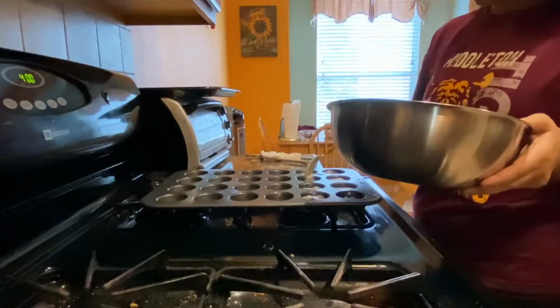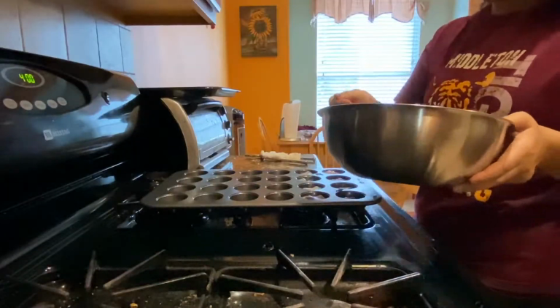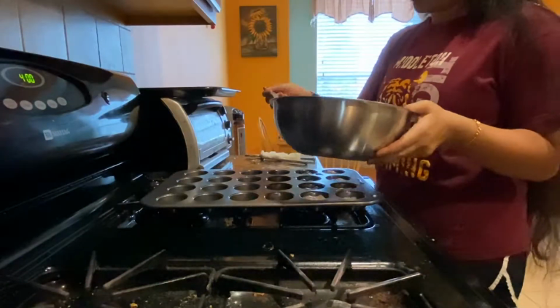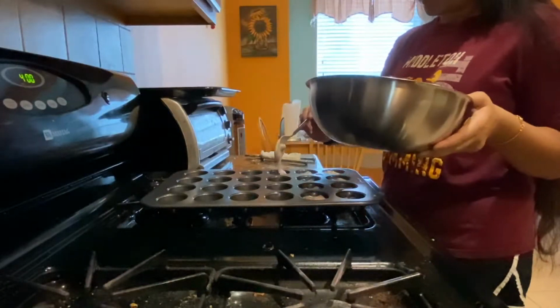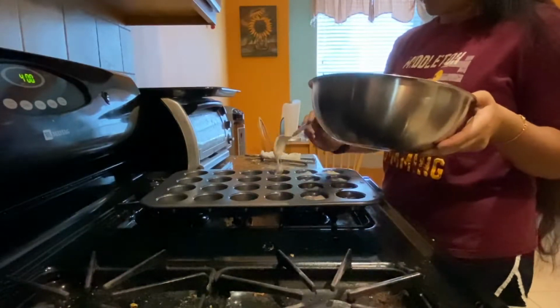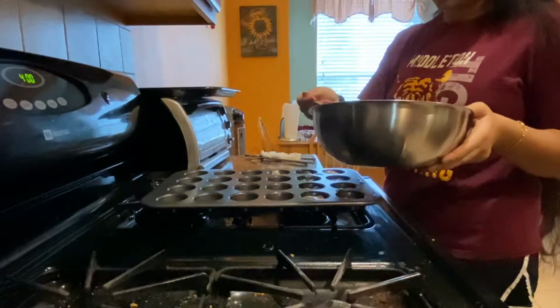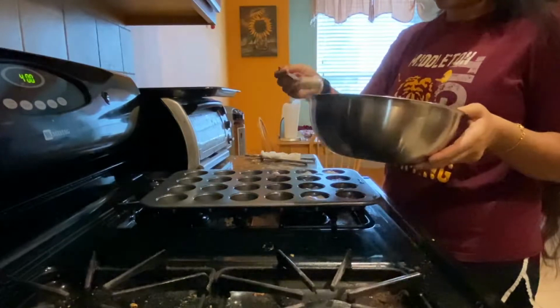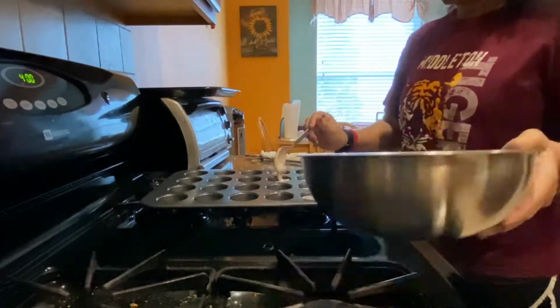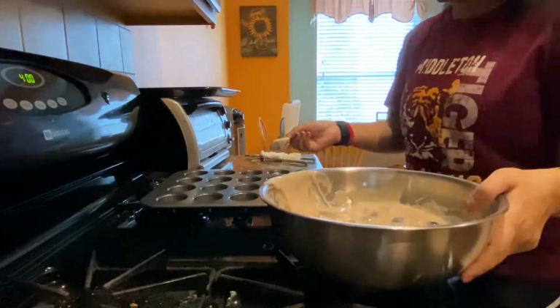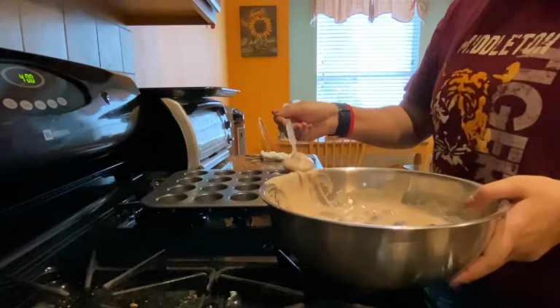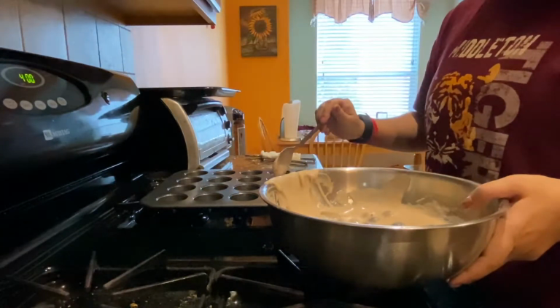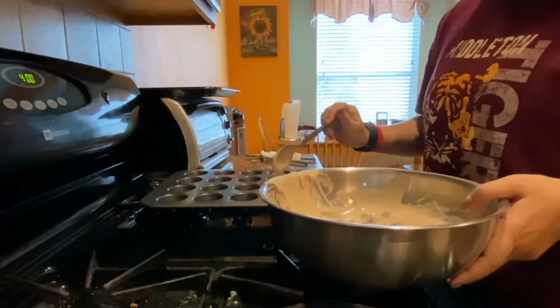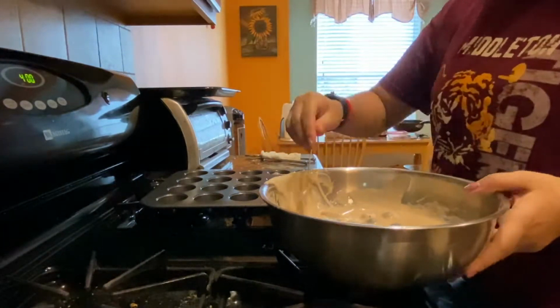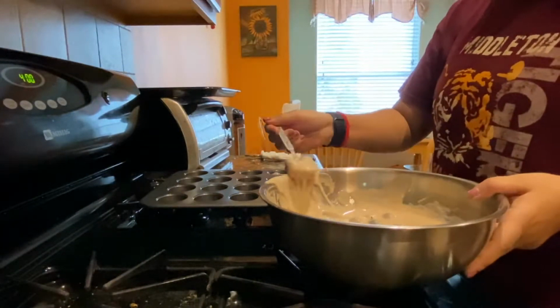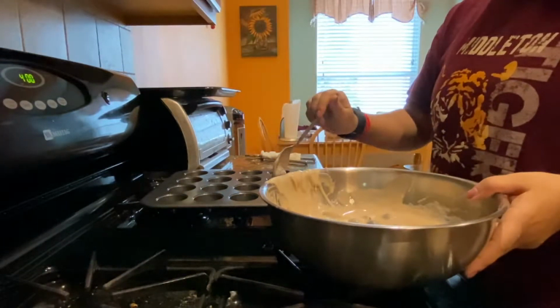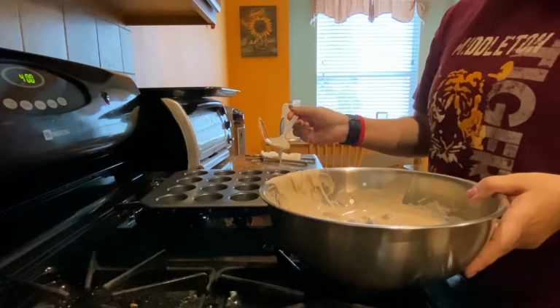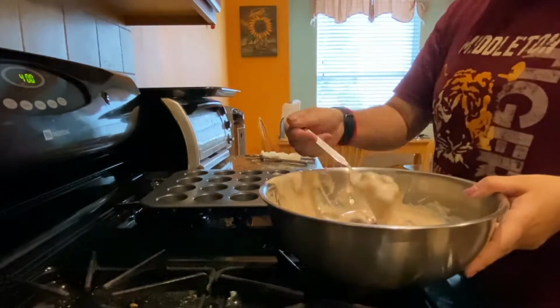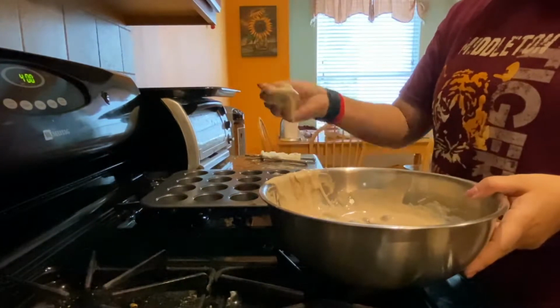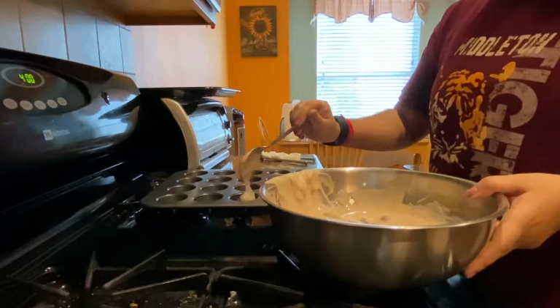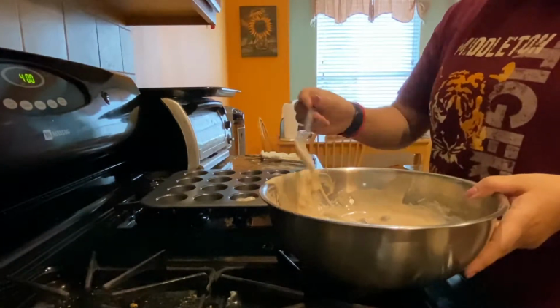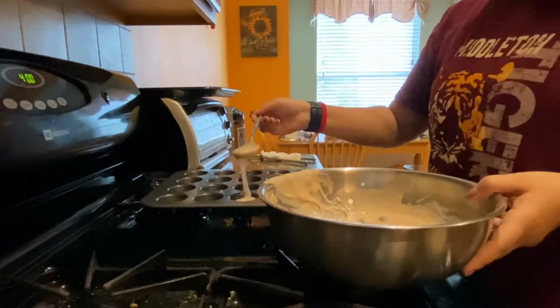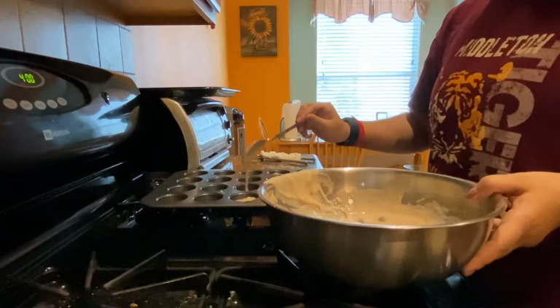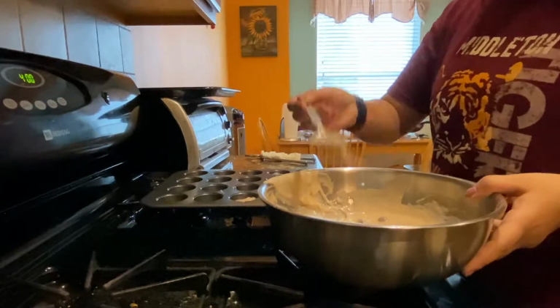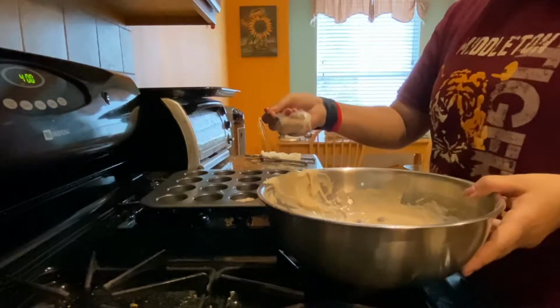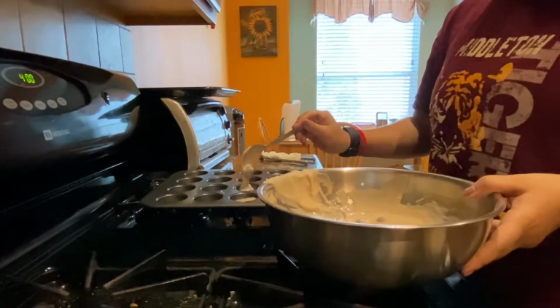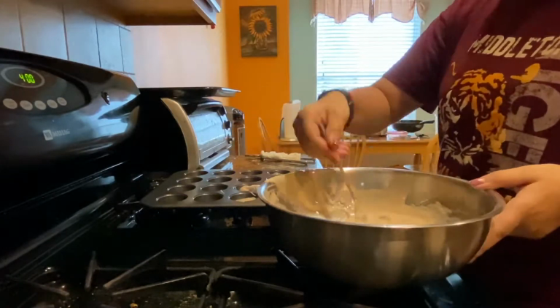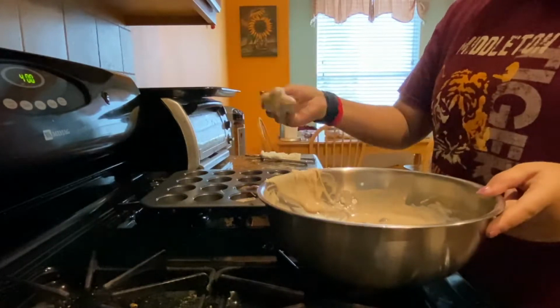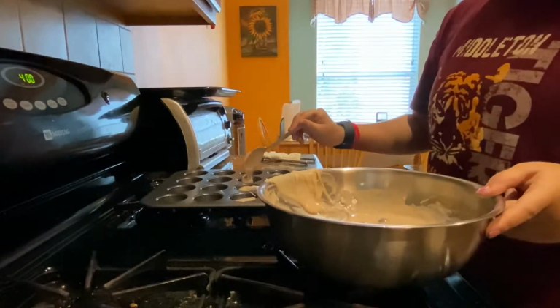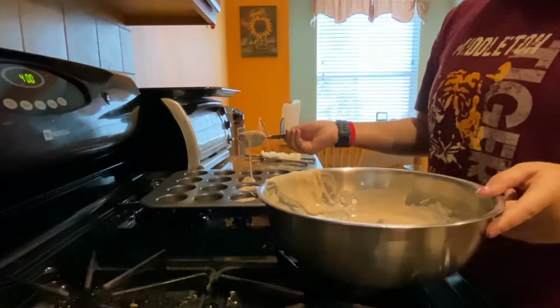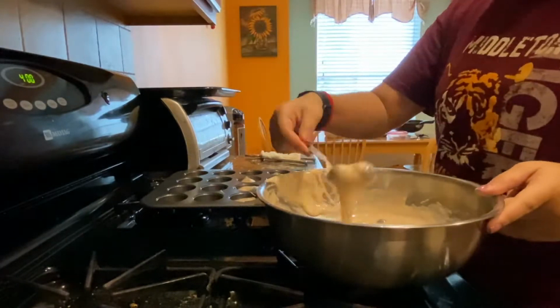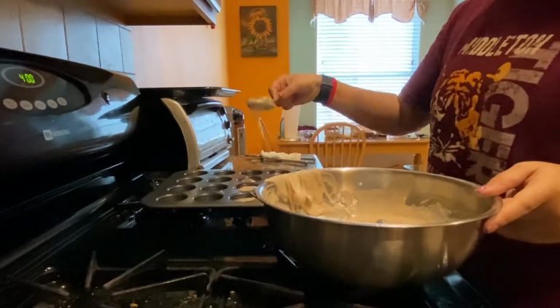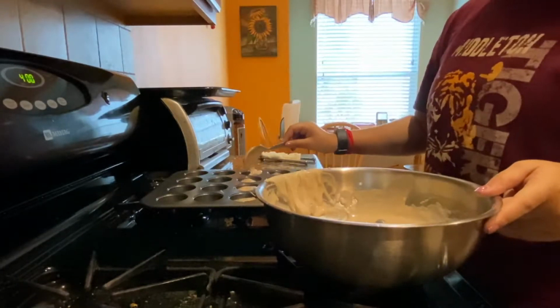For this recipe I used a mini cupcake tray to make mini blueberry muffins. I filled each of the tins three-fourths of the way with the batter, and this yielded about 24 muffins.